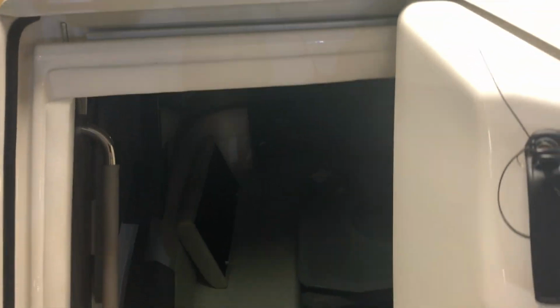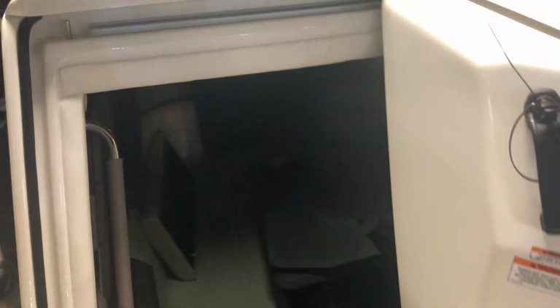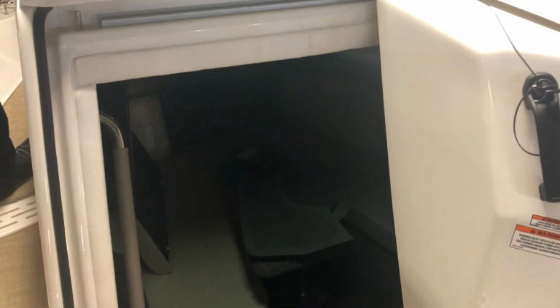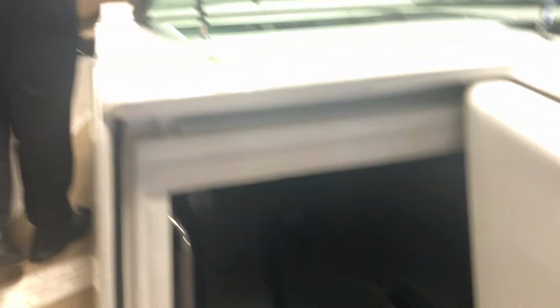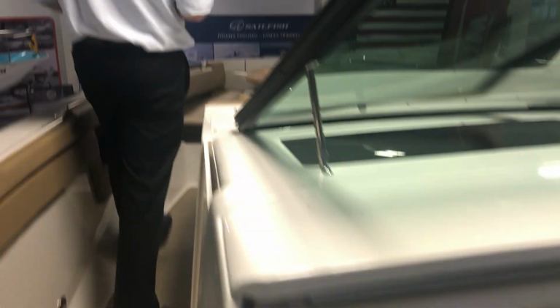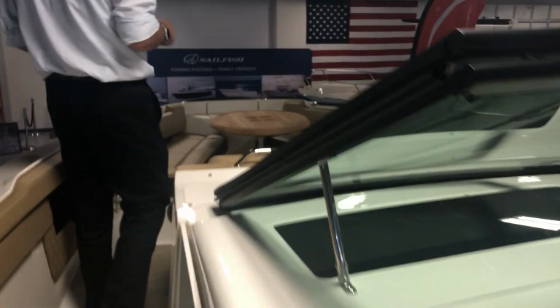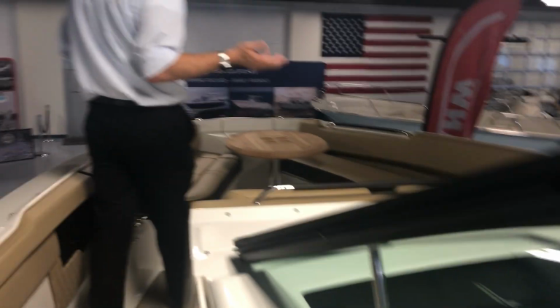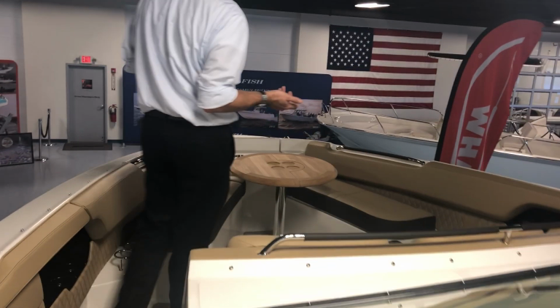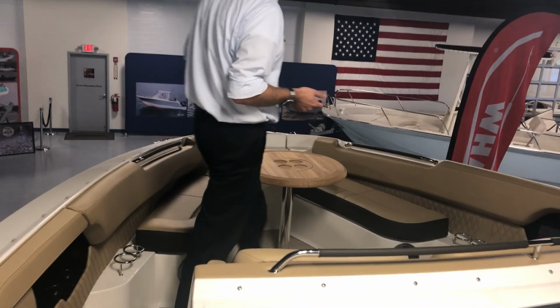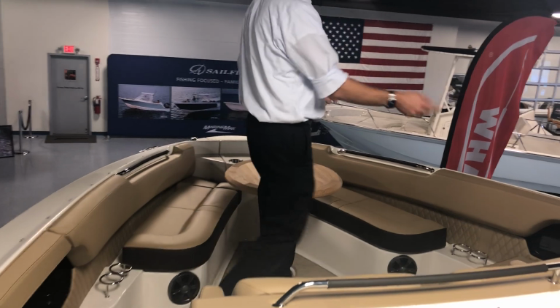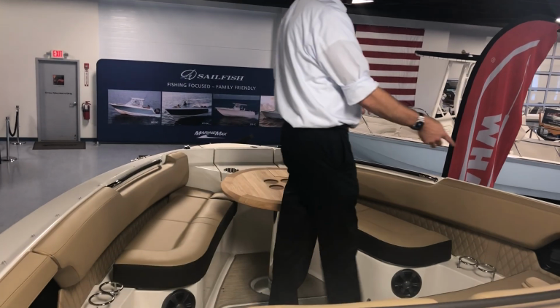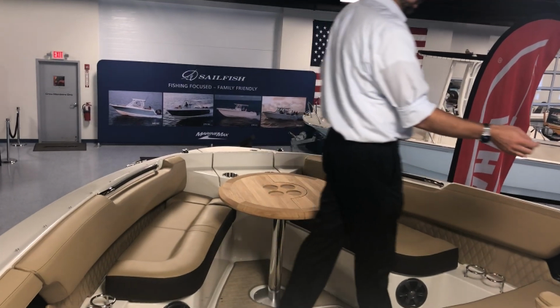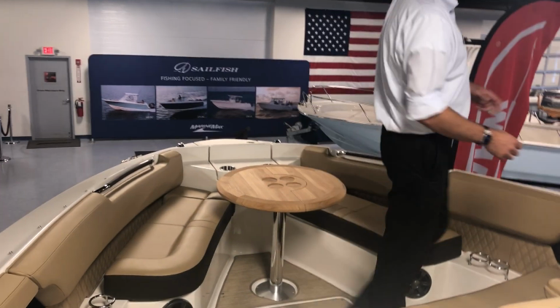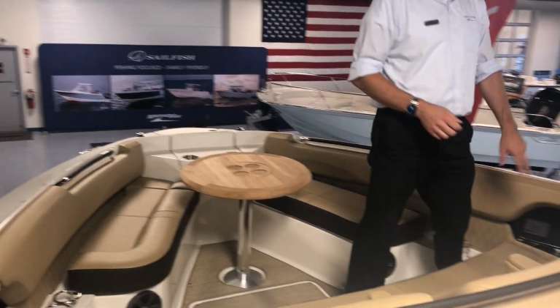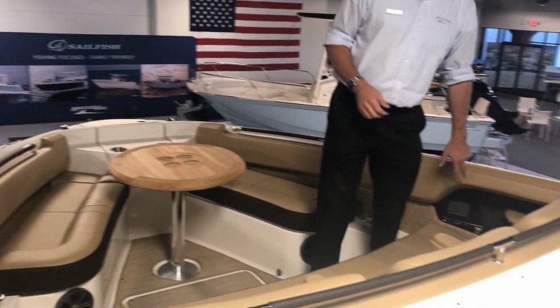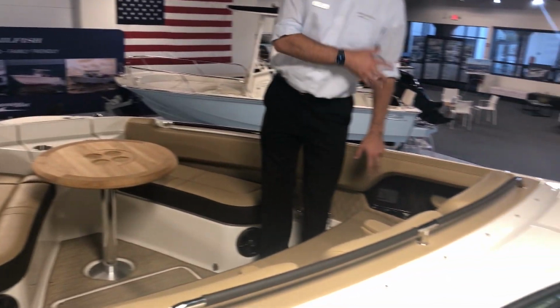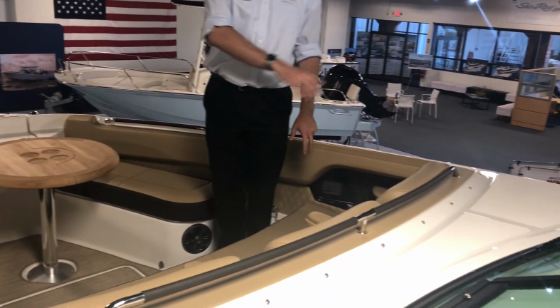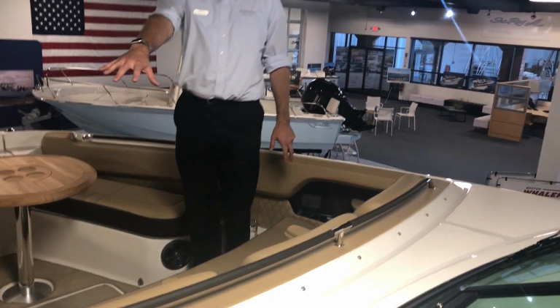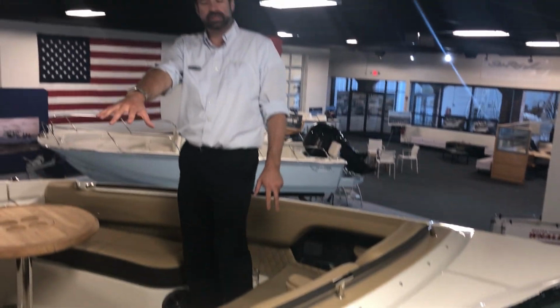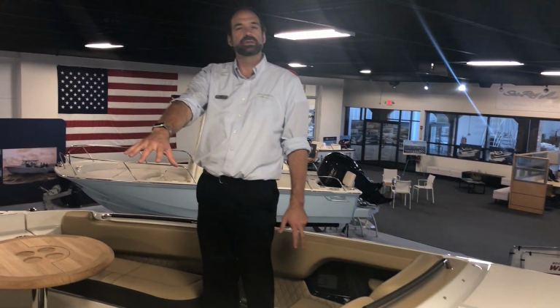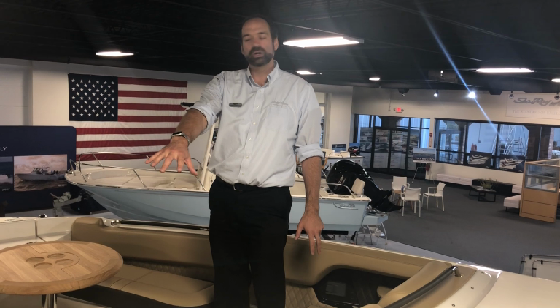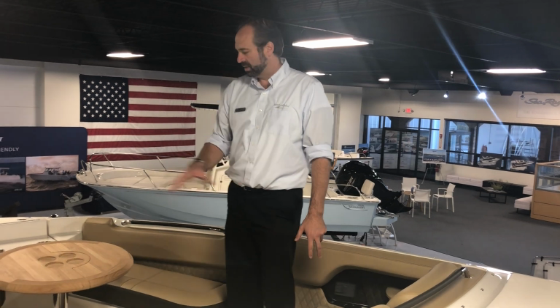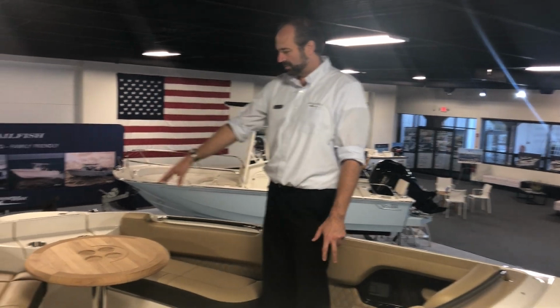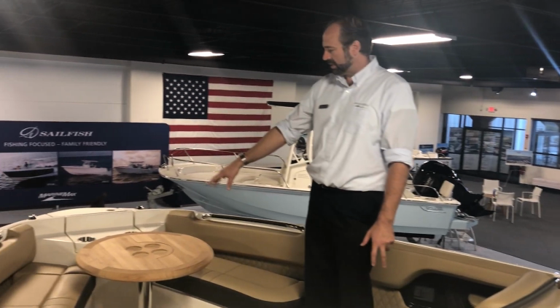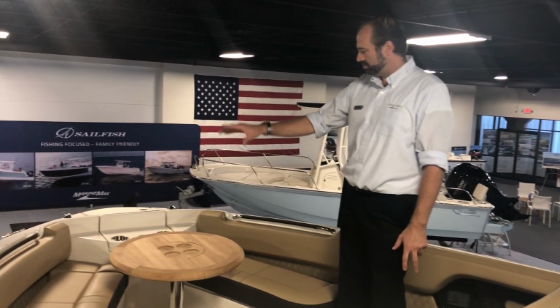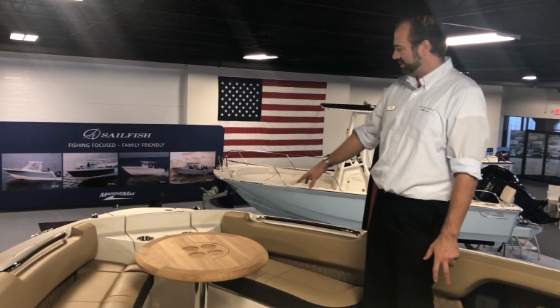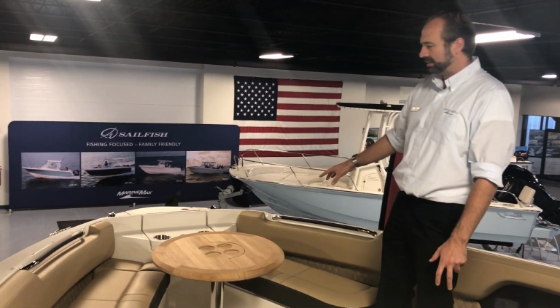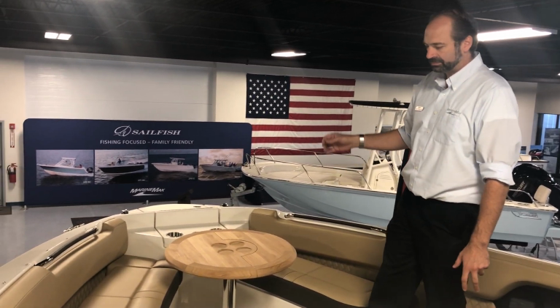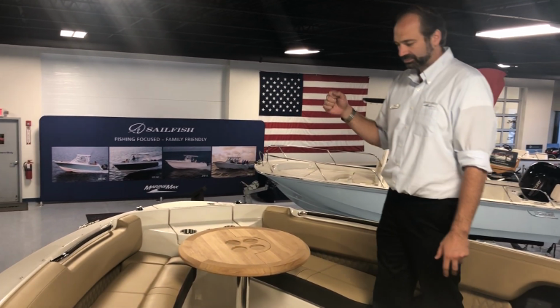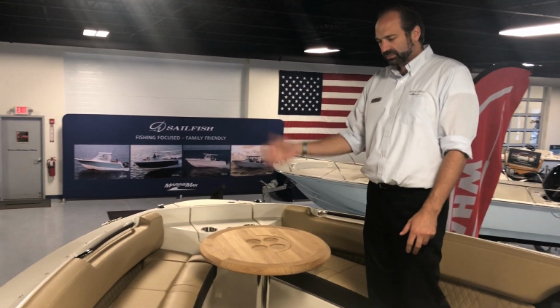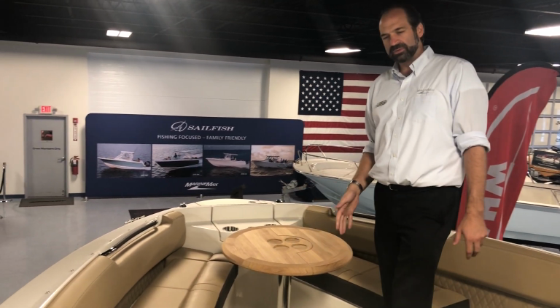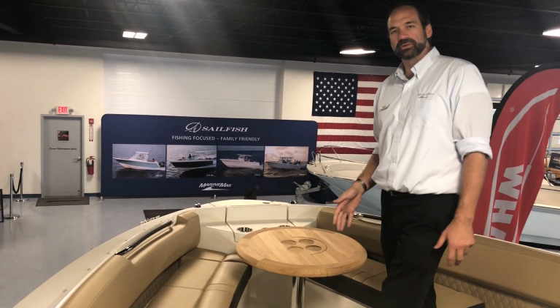As we move forward, you've got an expansive bow area with radio controls and the ability to plug in your phone. You've got three seats here with armrests, a bow table, plenty of seating, and in-floor storage.